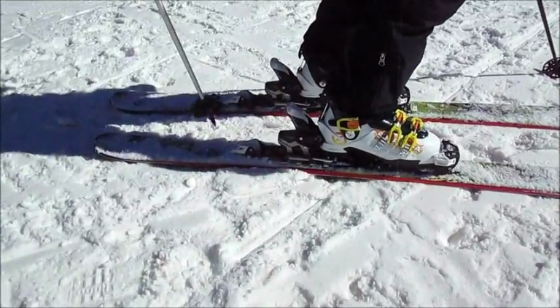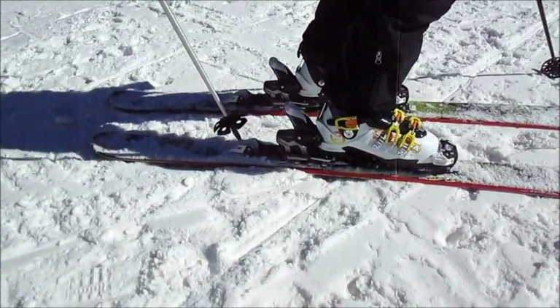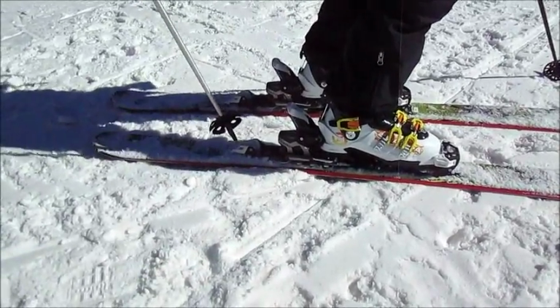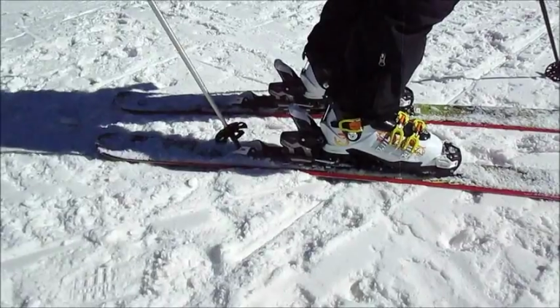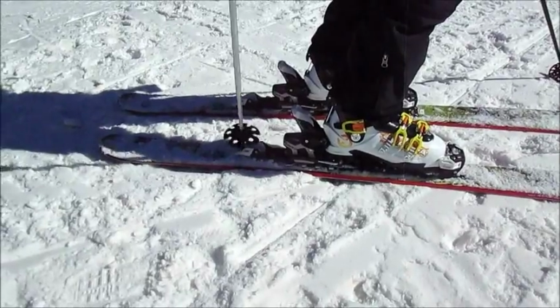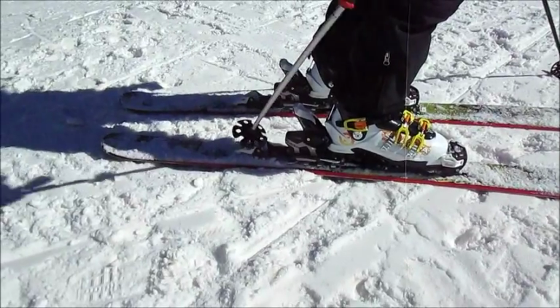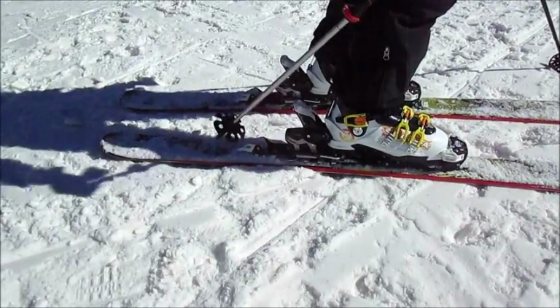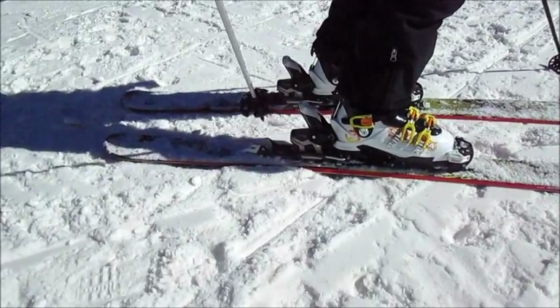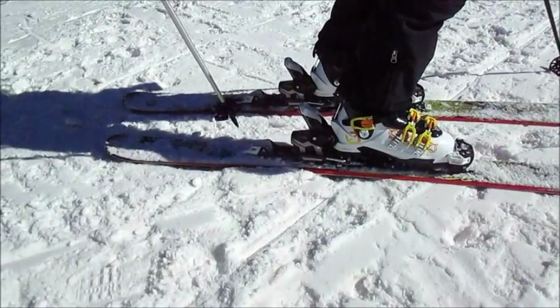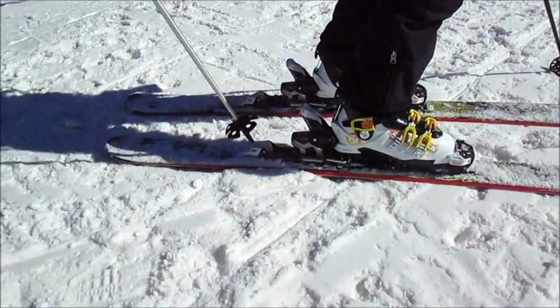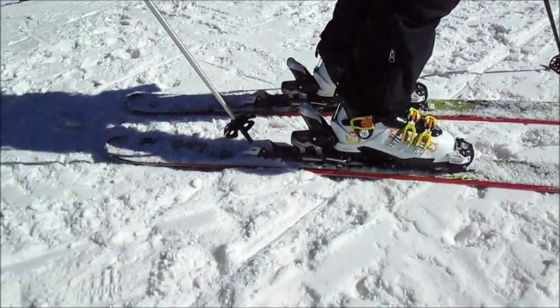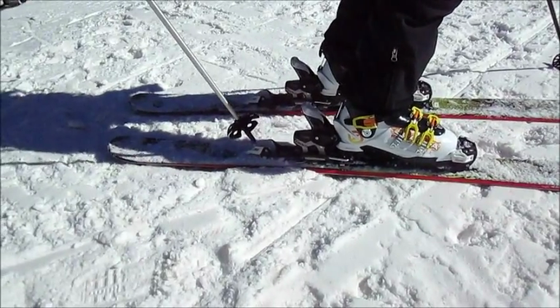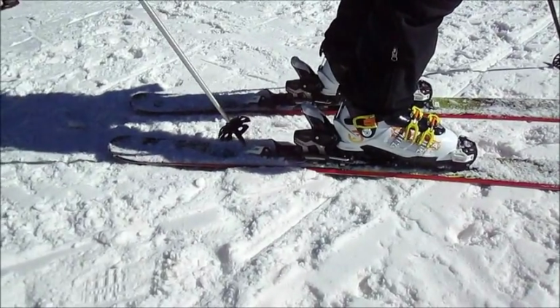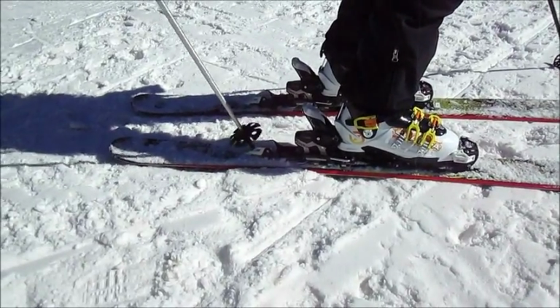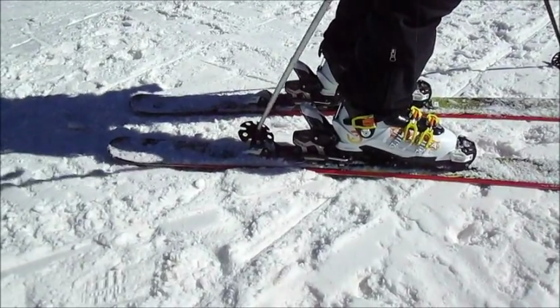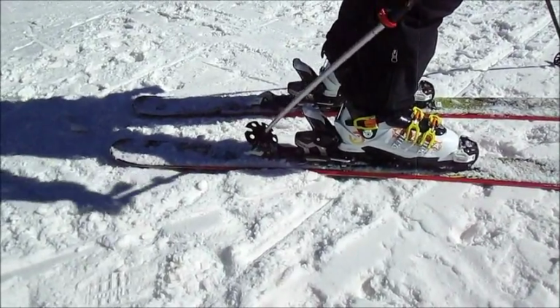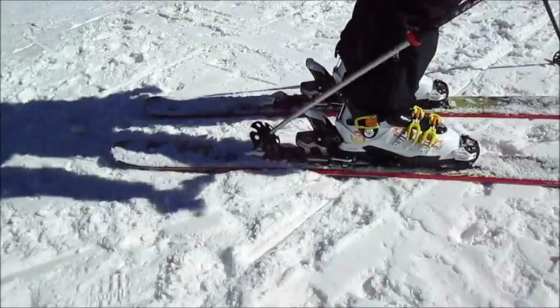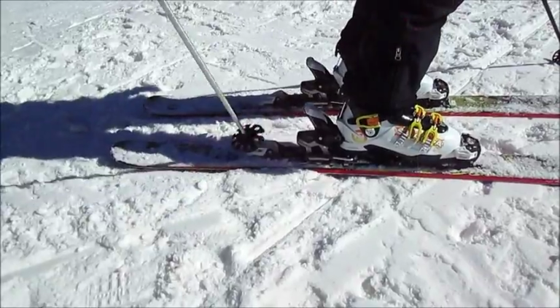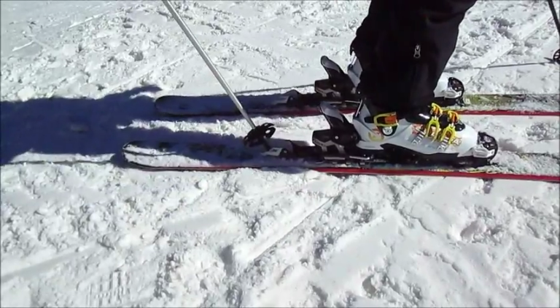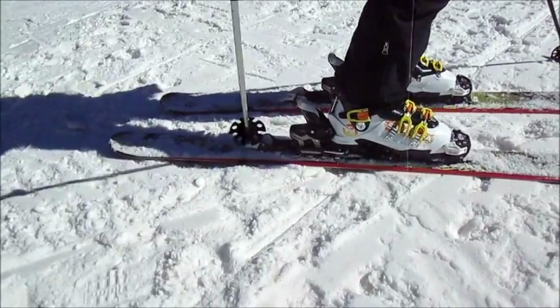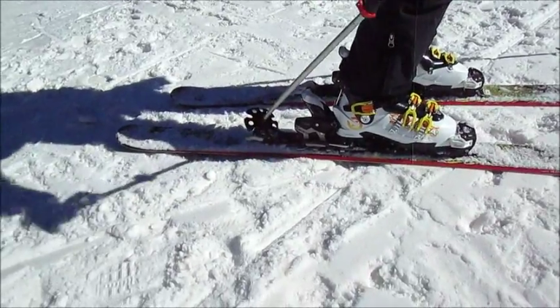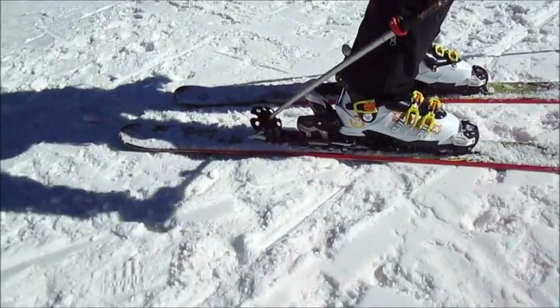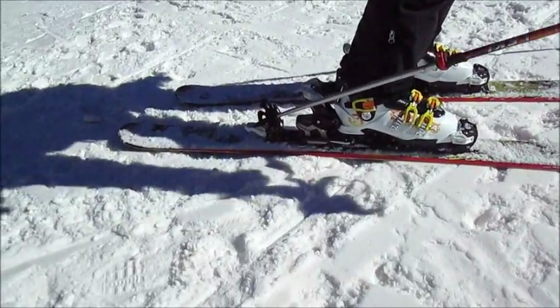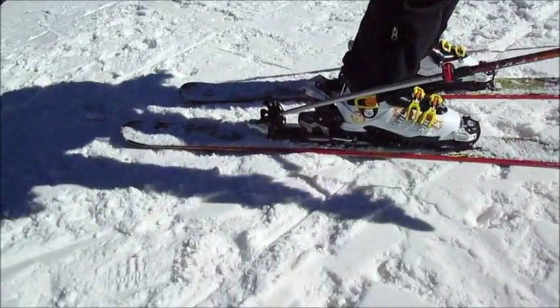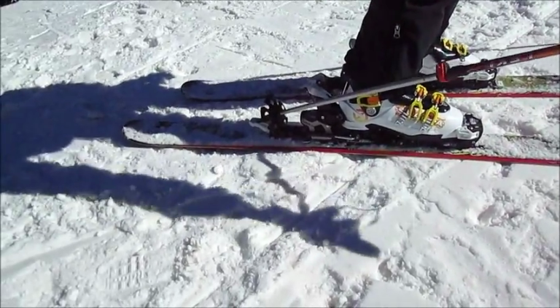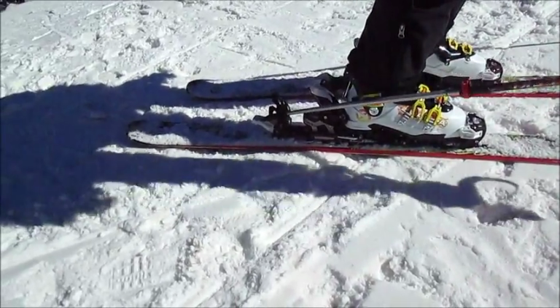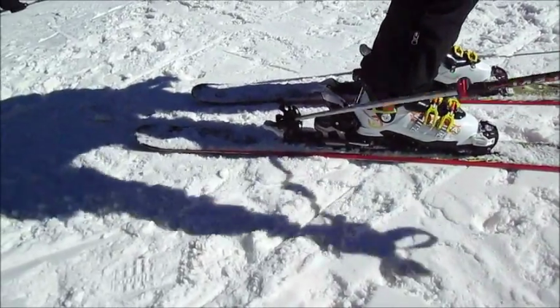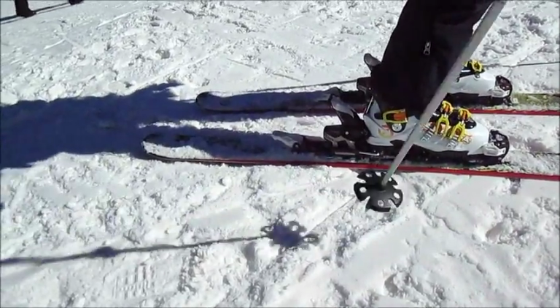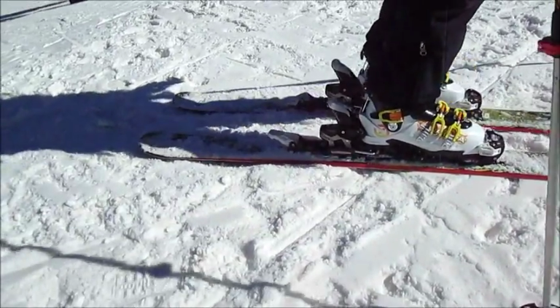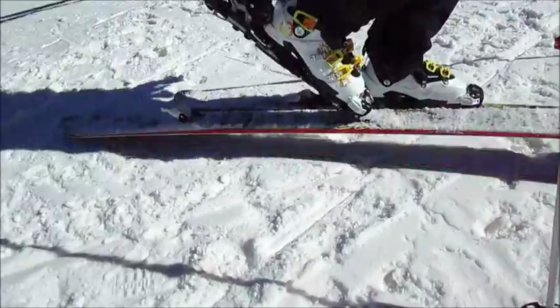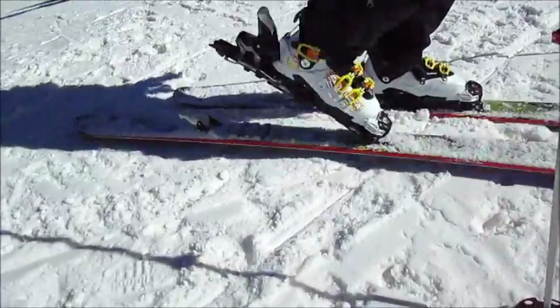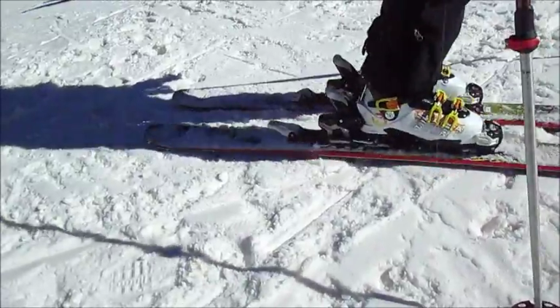Here's how you switch into tour mode. Take this lever back here — being a little uncooperative — but there, that's pretty easy.